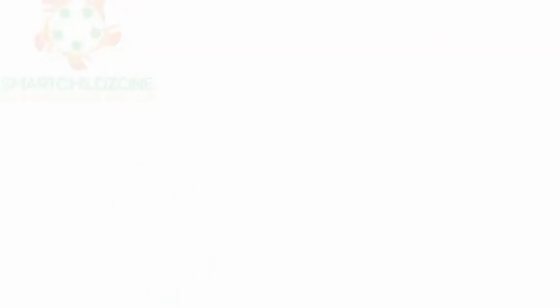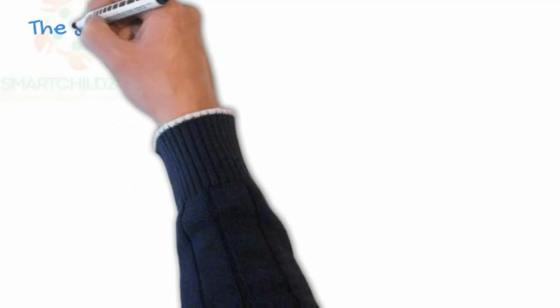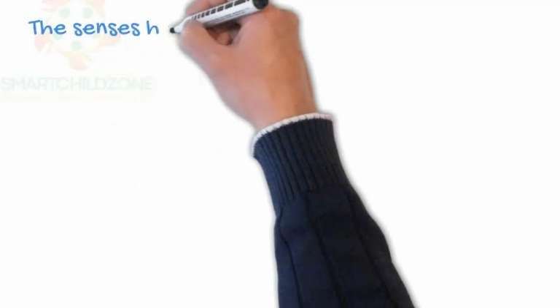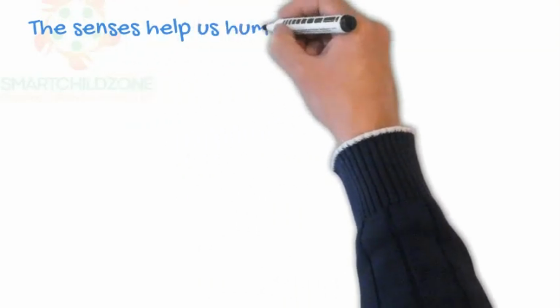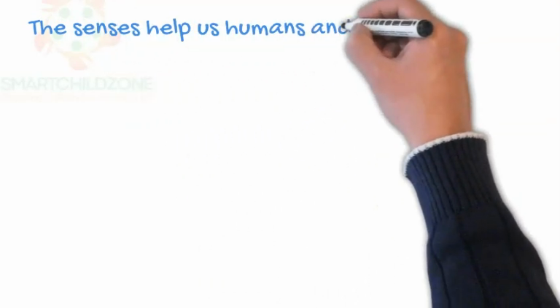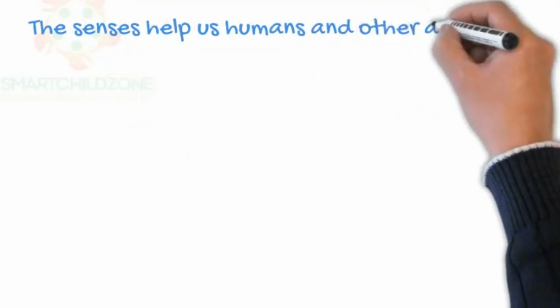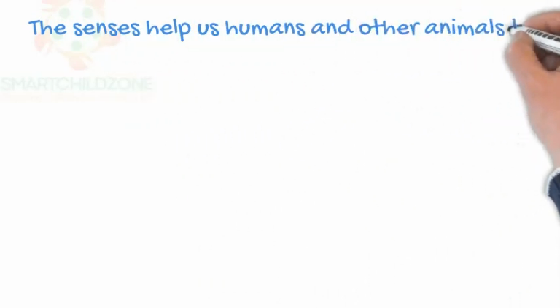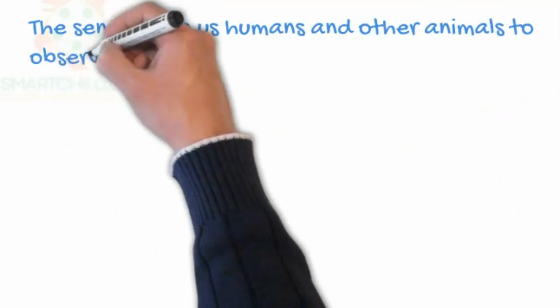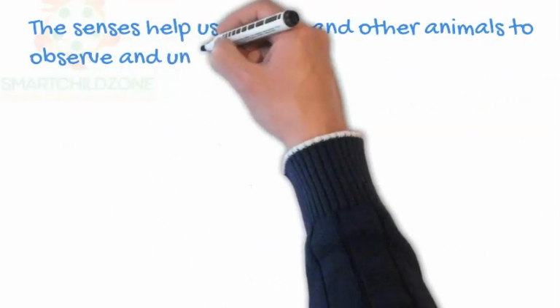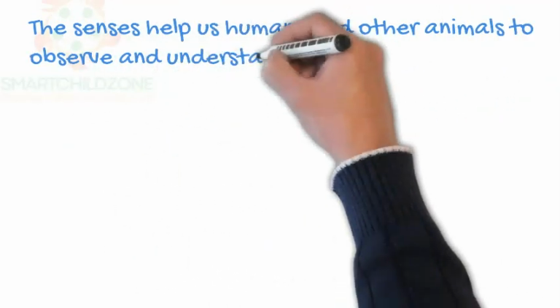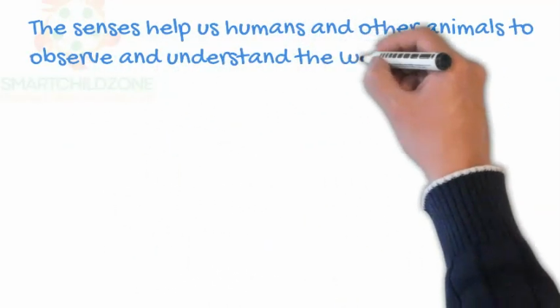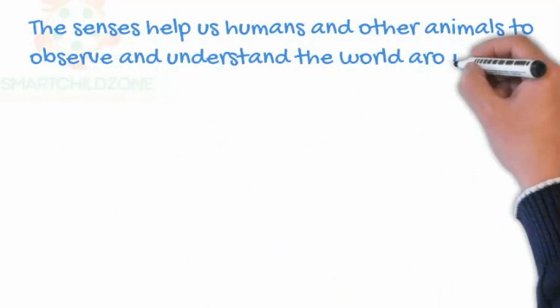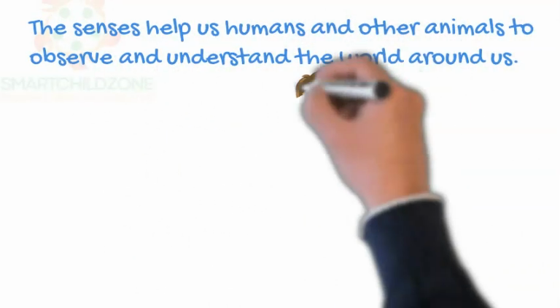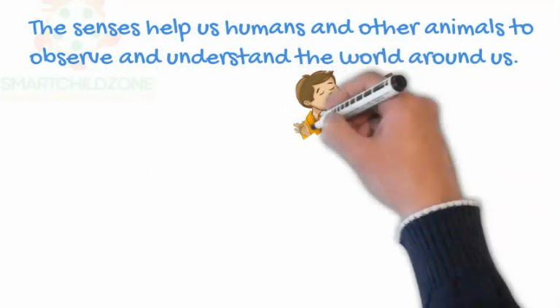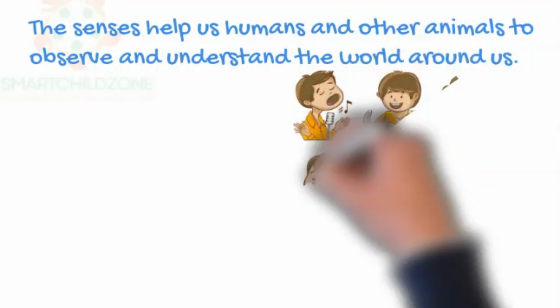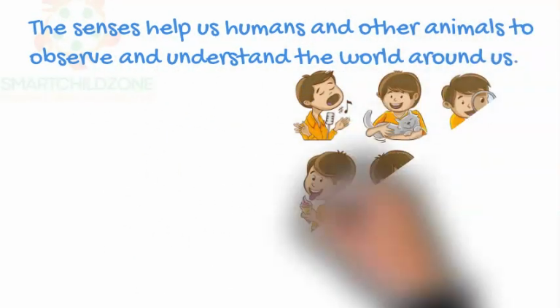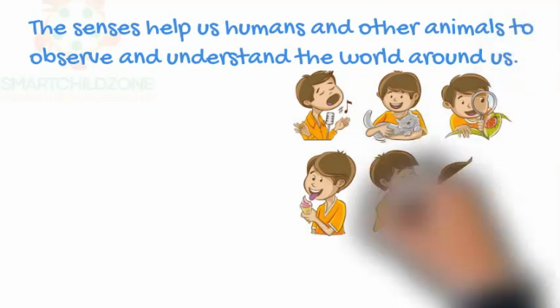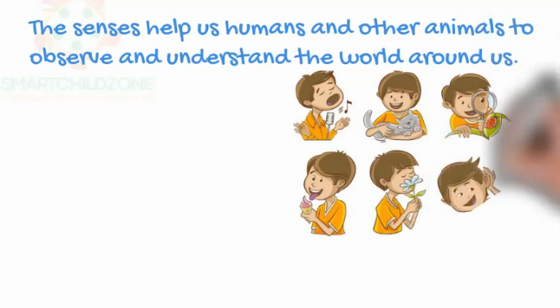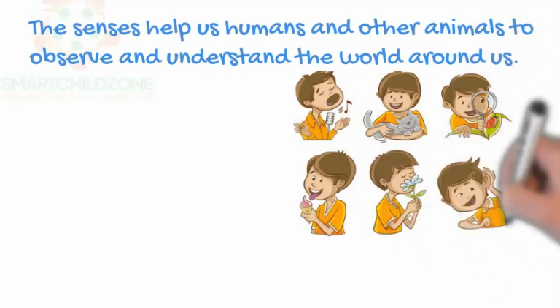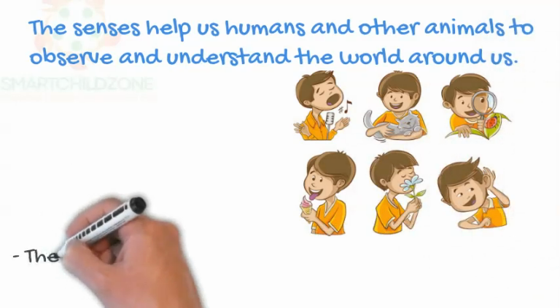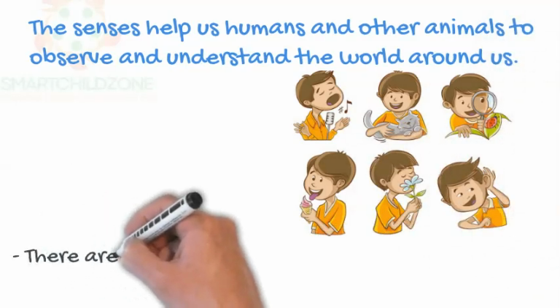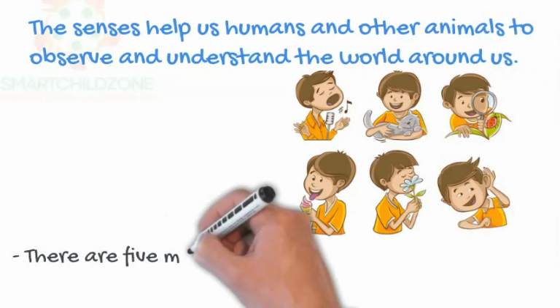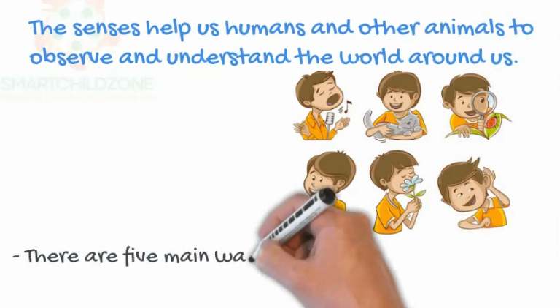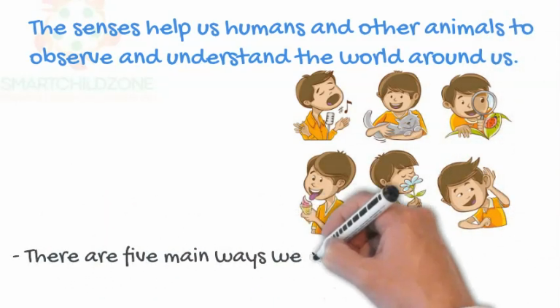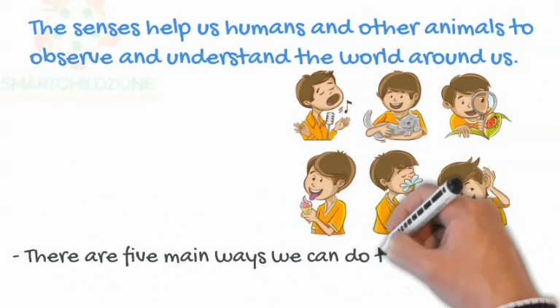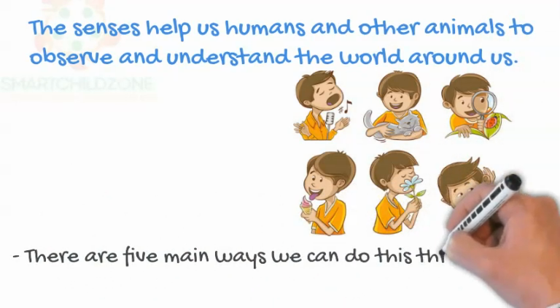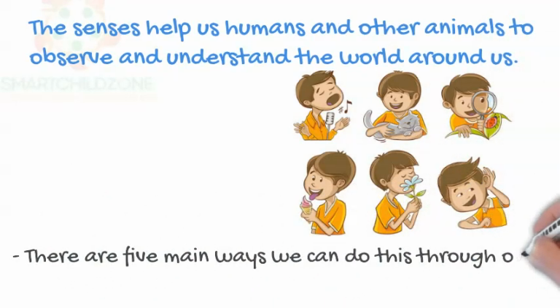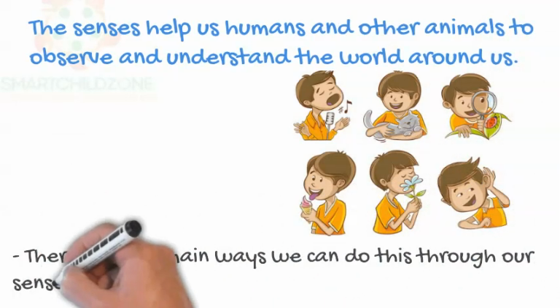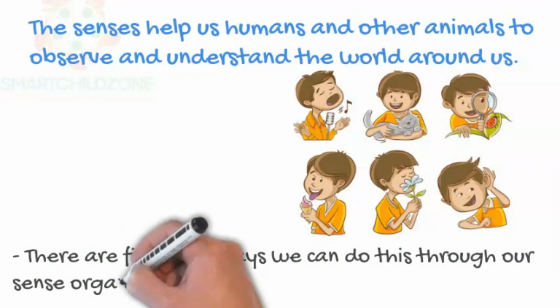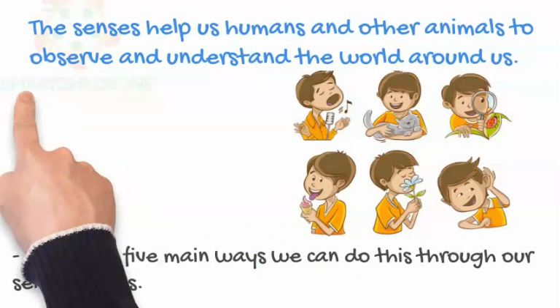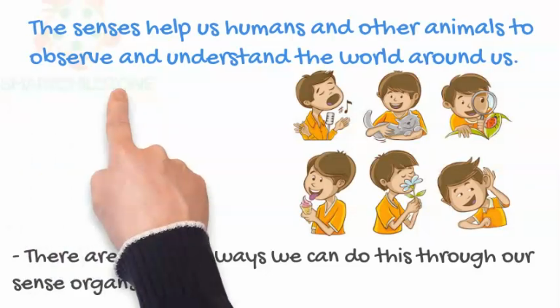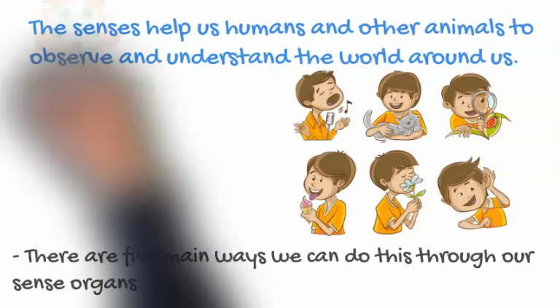The senses help us humans and other animals to observe and understand the world around us. There are five main ways we can do this through our sense organs.